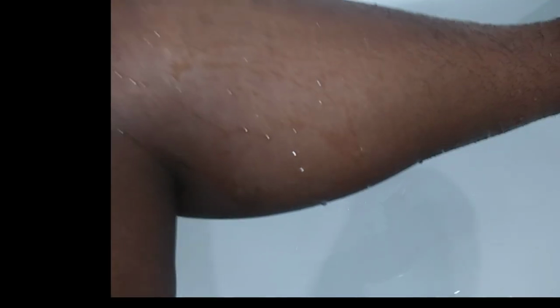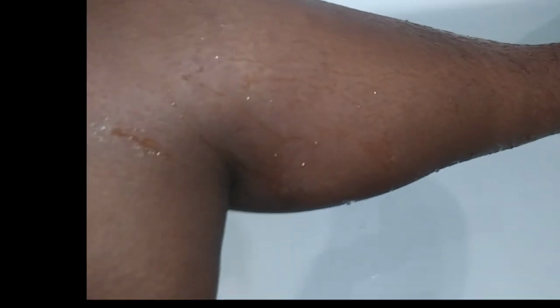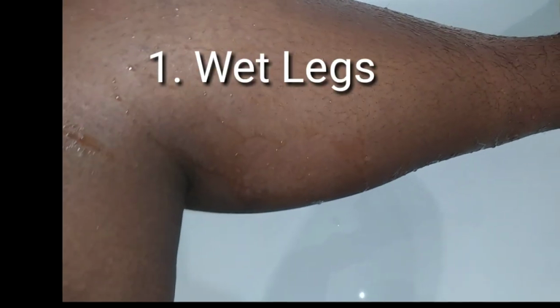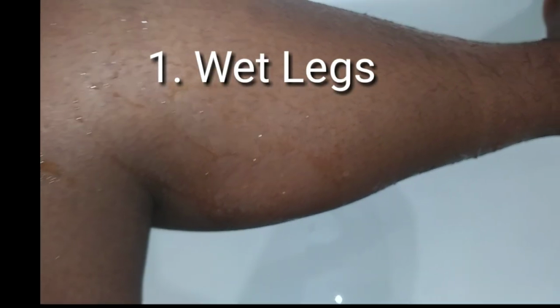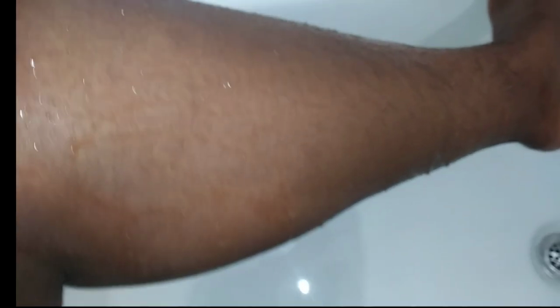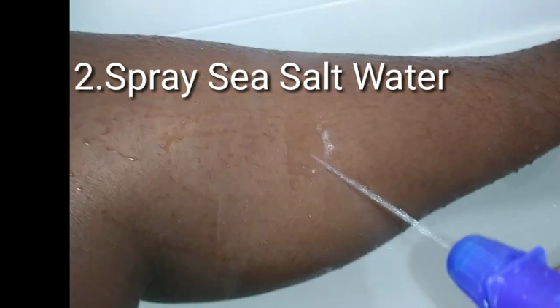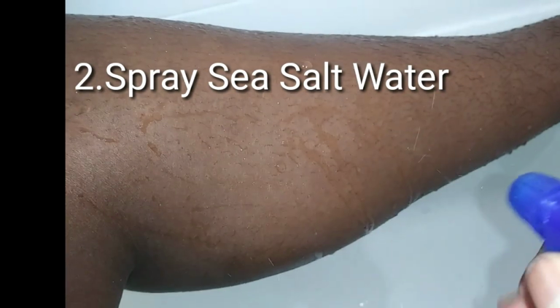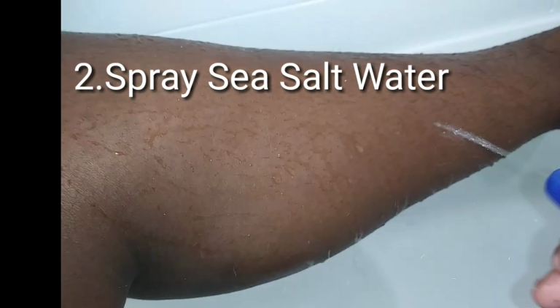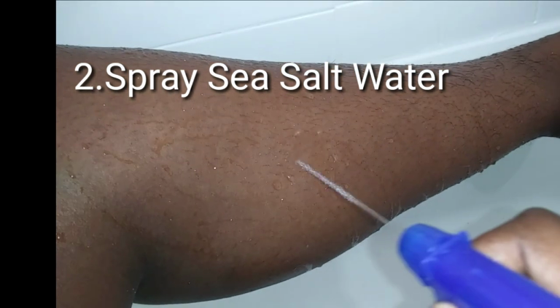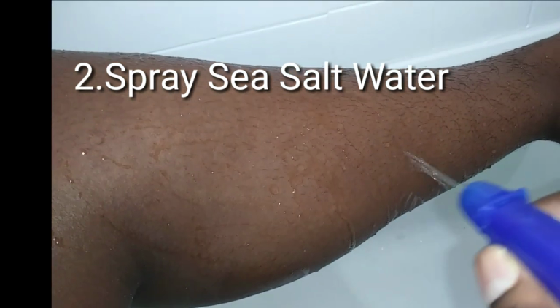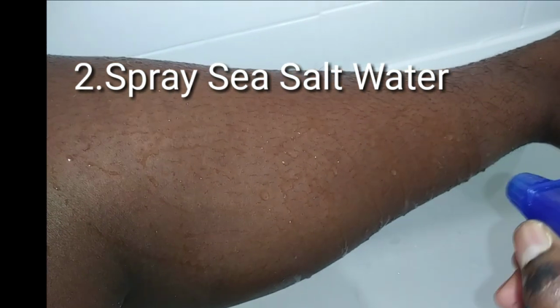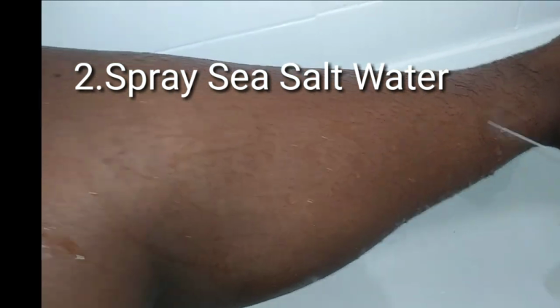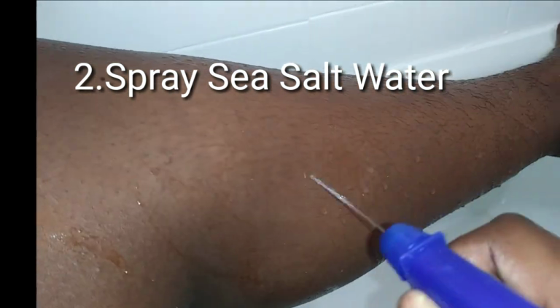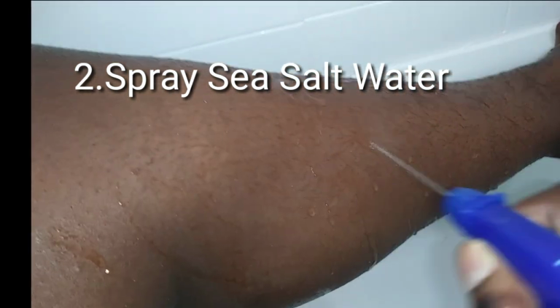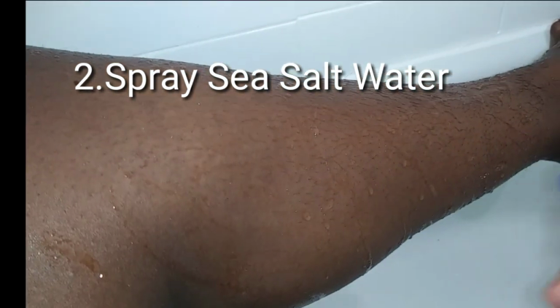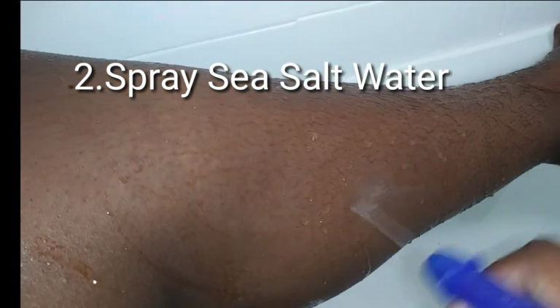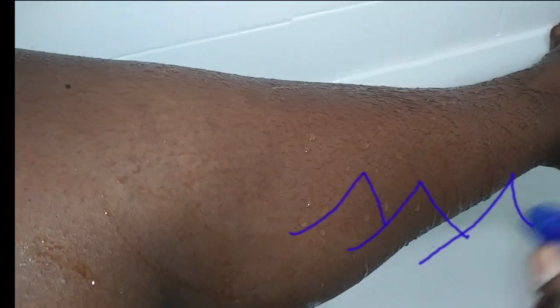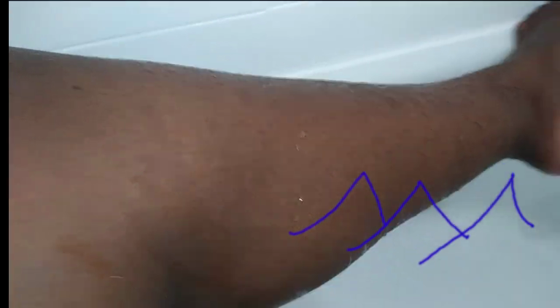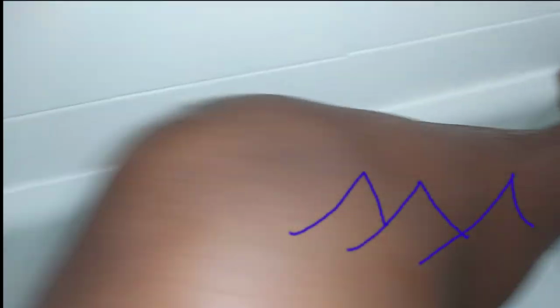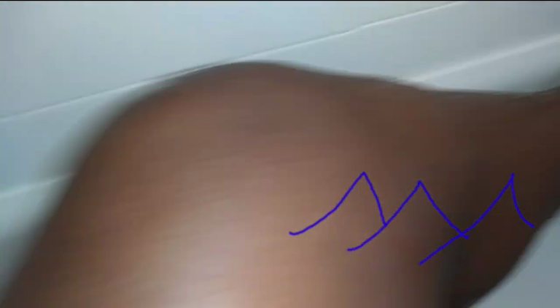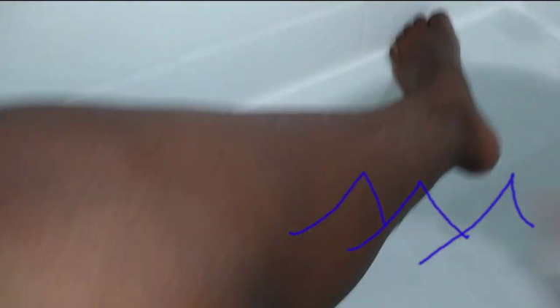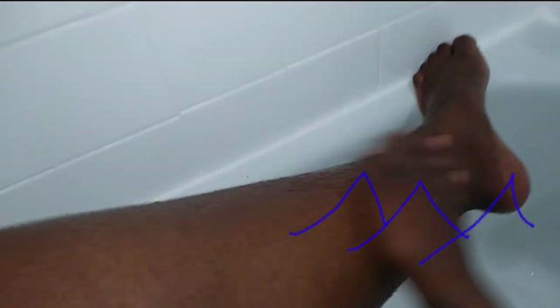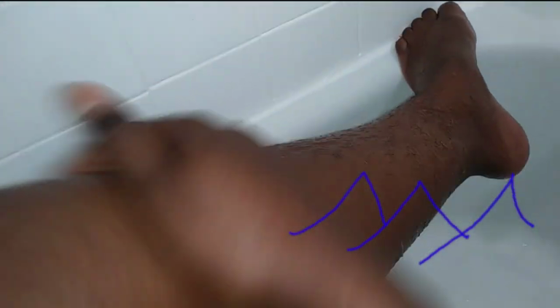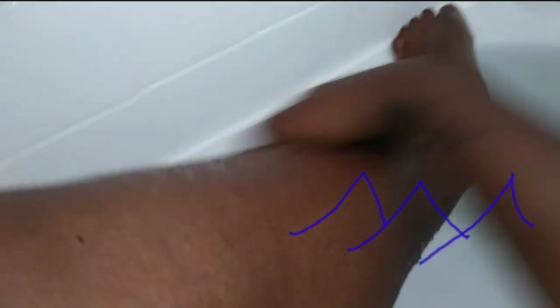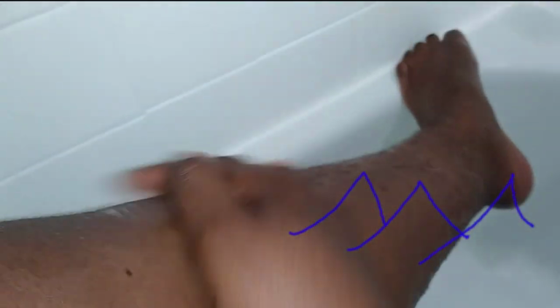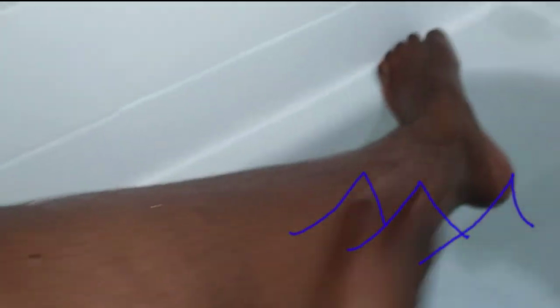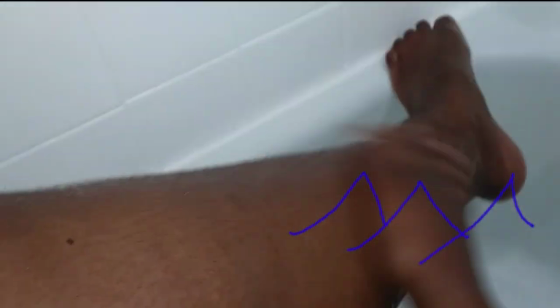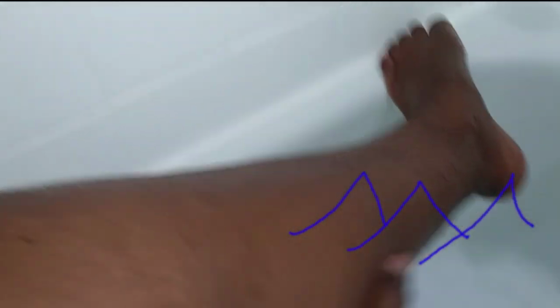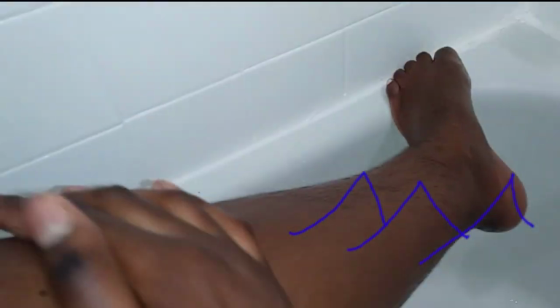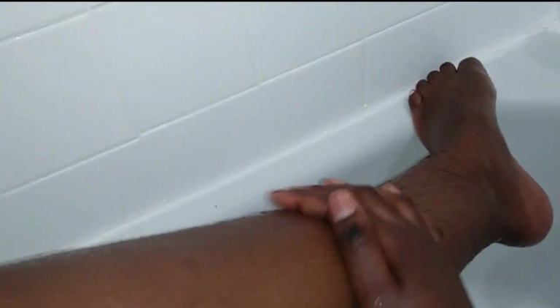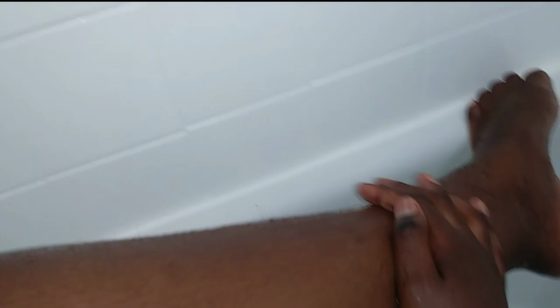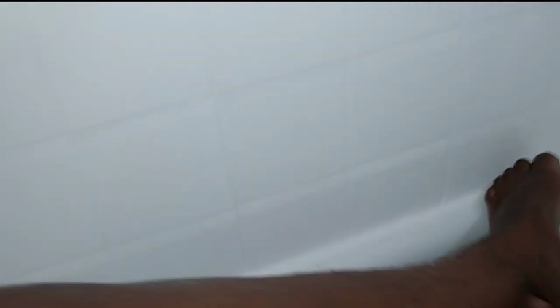So step one involves just wetting your legs. Step two, you spray it with sea salt water. I just love the feel of the sea water from when you go in the ocean, so I try to recreate that just so that I can have that feeling on my legs.